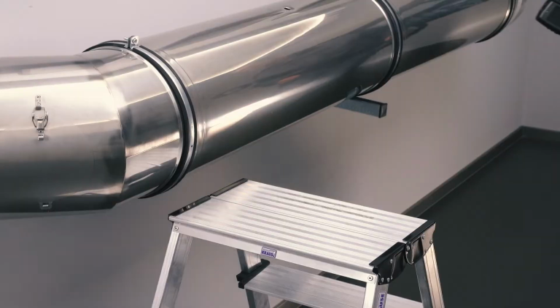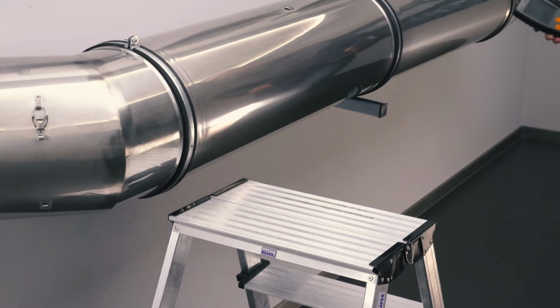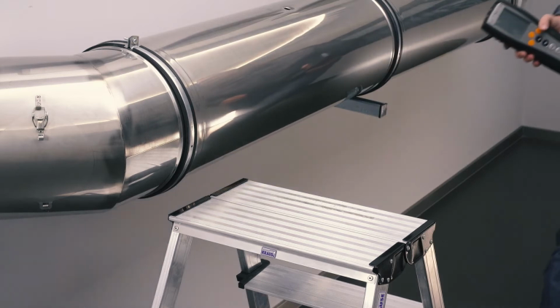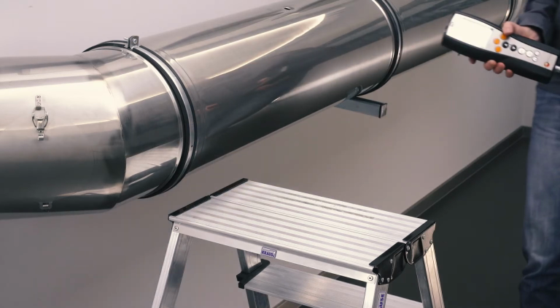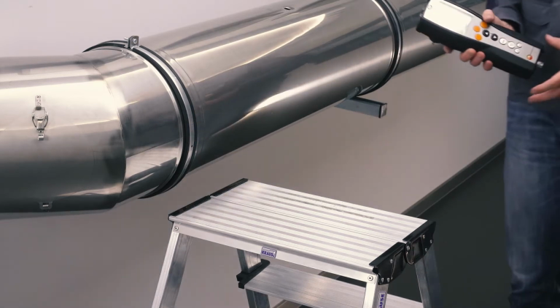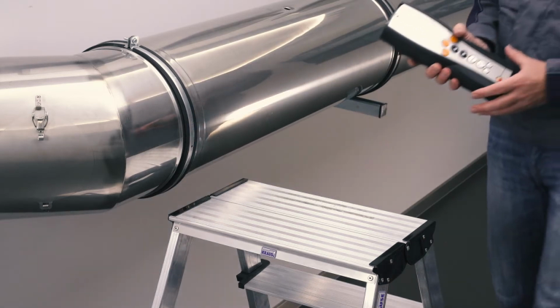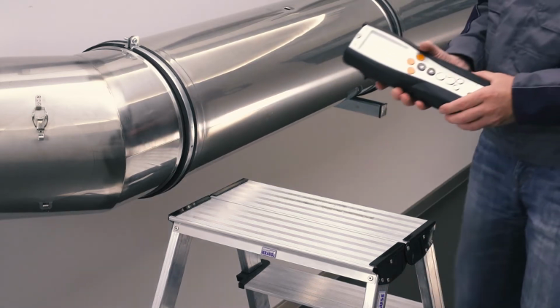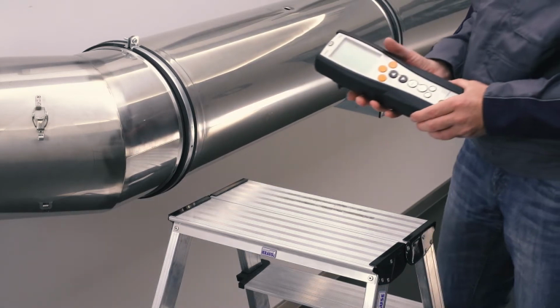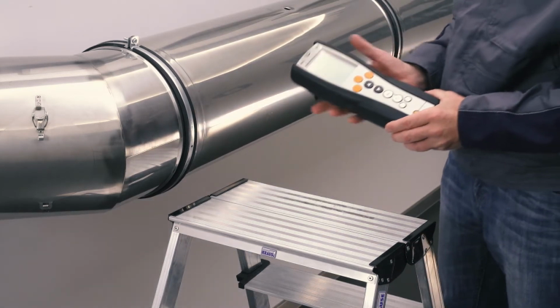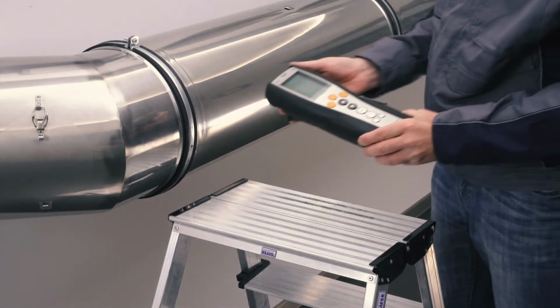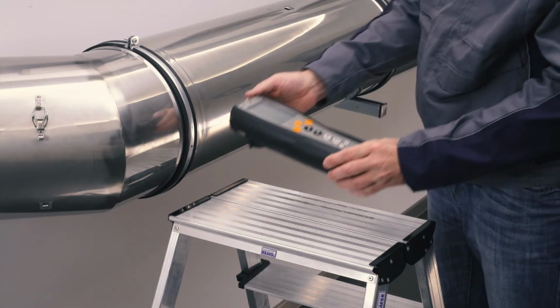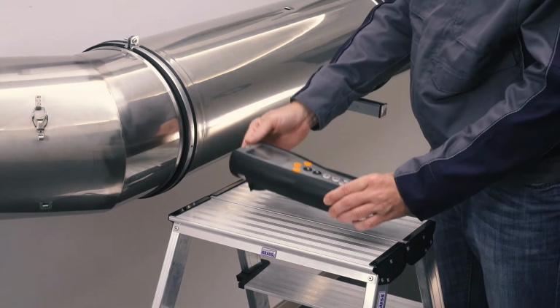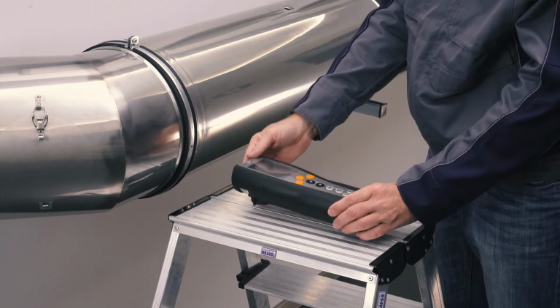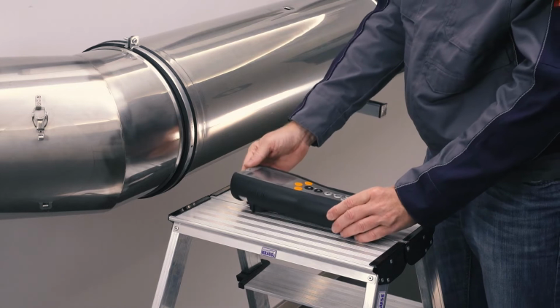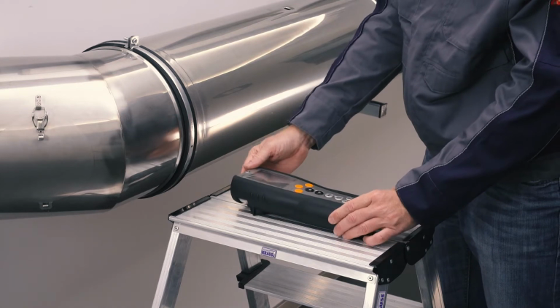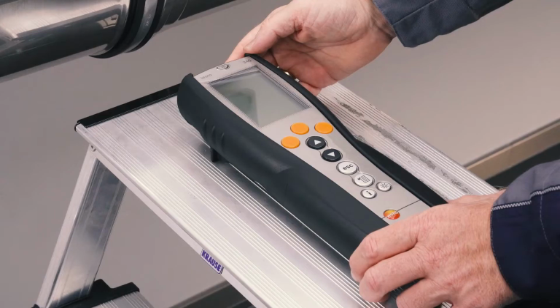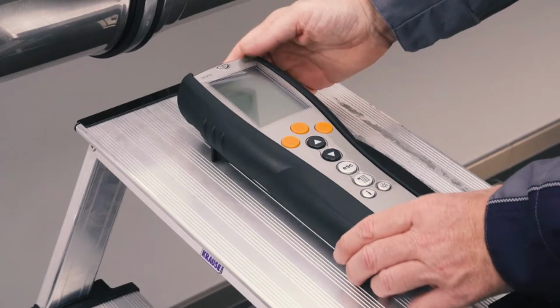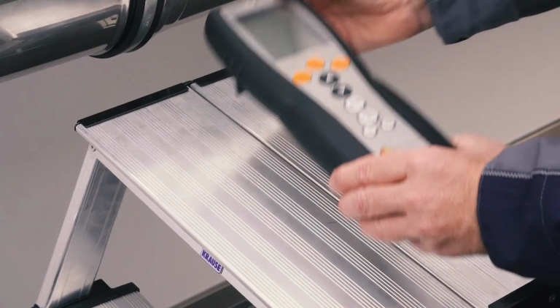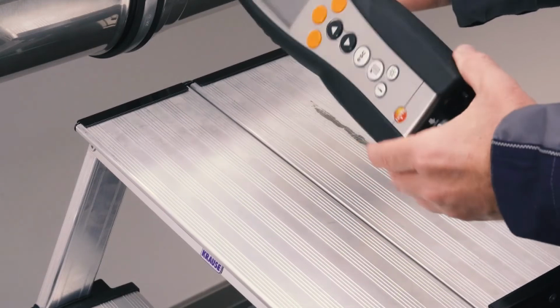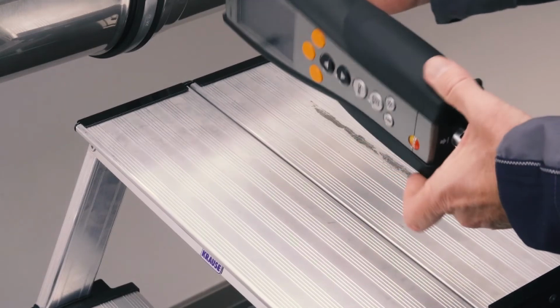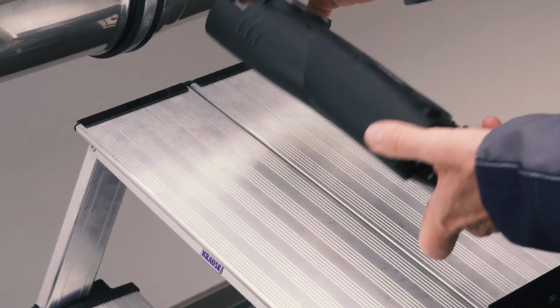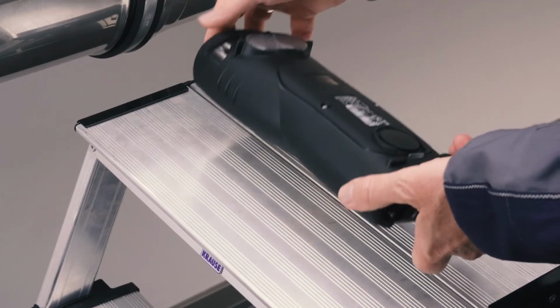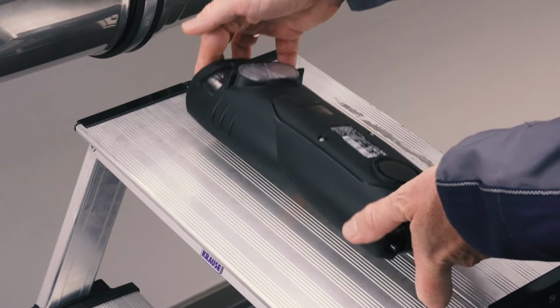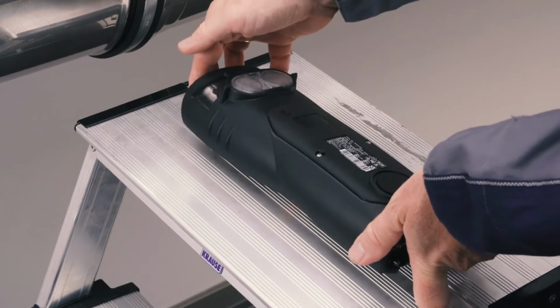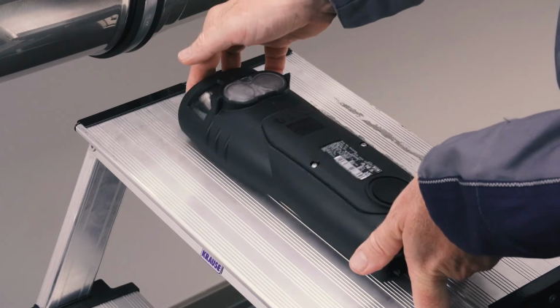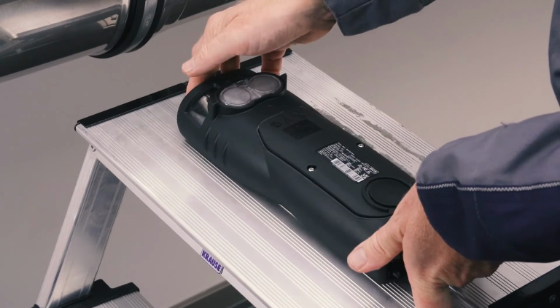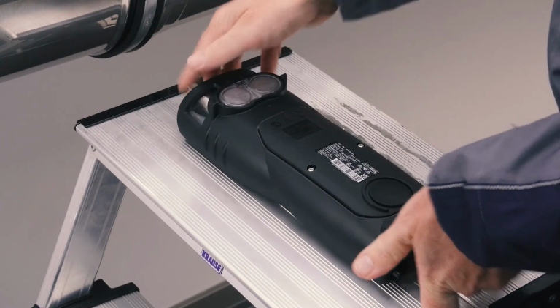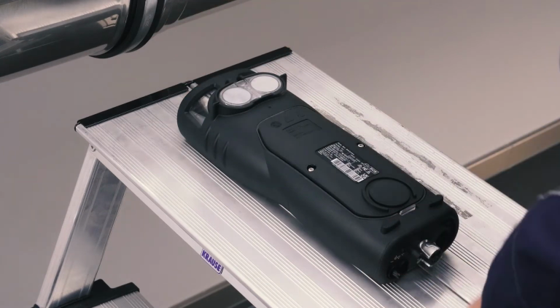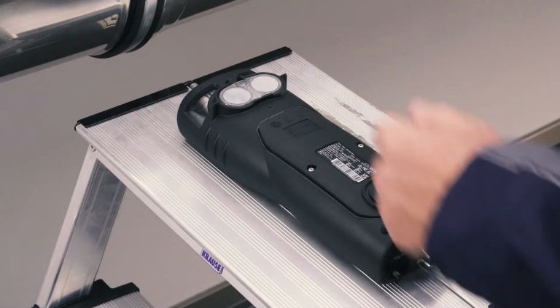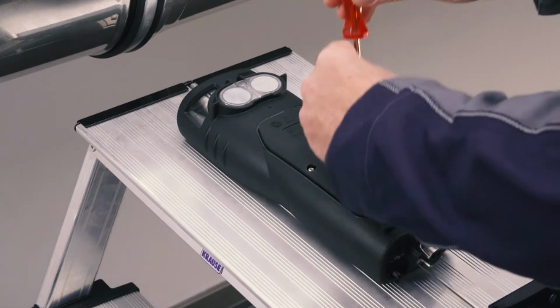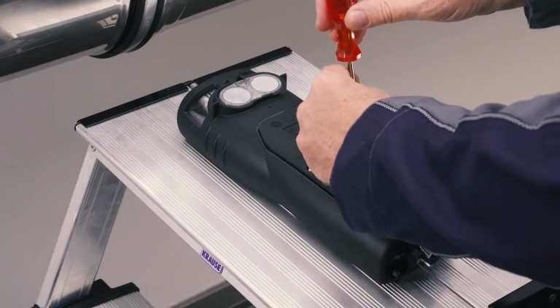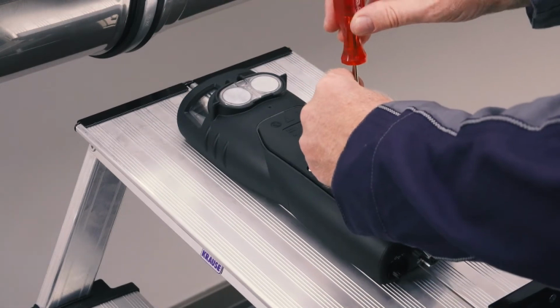The Testo 340 offers the option of easily replacing pre-calibrated sensors yourself. Used sensors can be replaced or new sensors can be retrofitted for new exhaust gas measurement parameters. When replacing the sensor, the measuring instrument must be switched off.